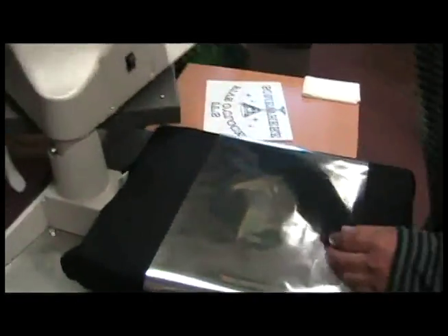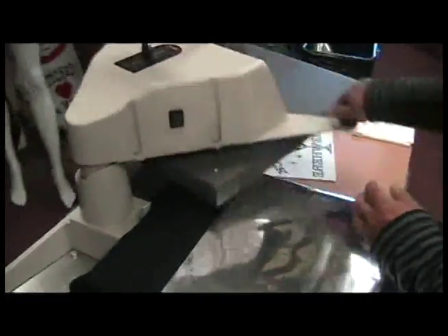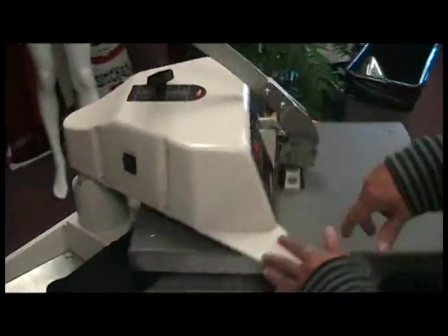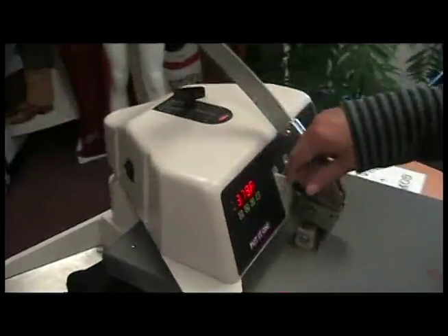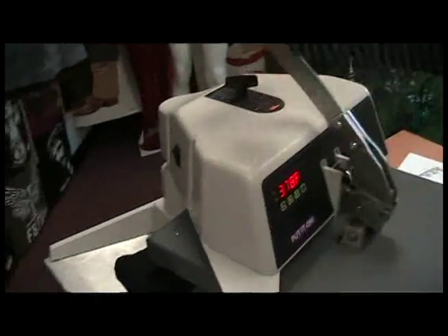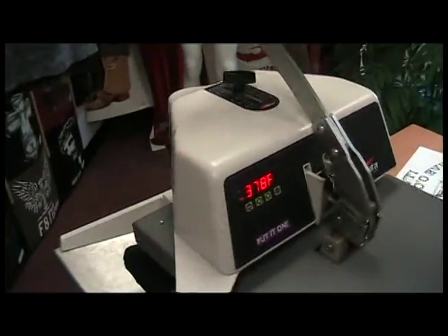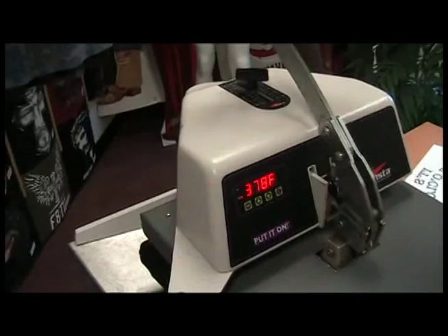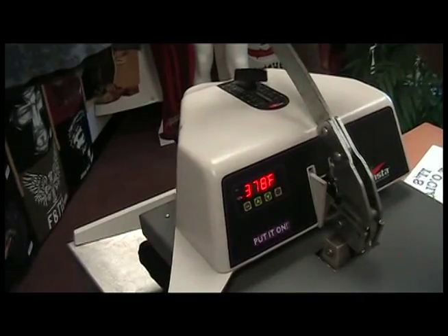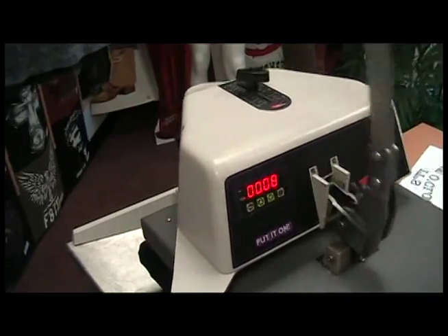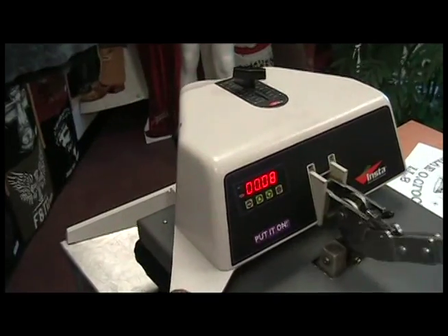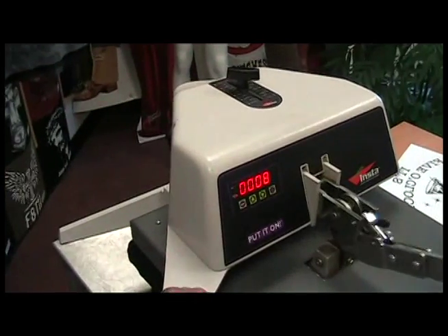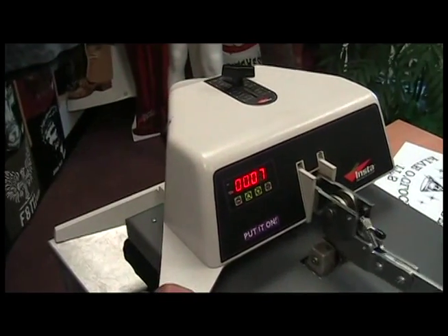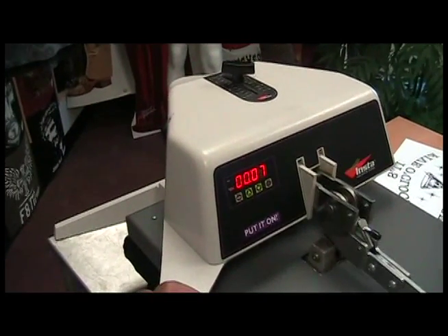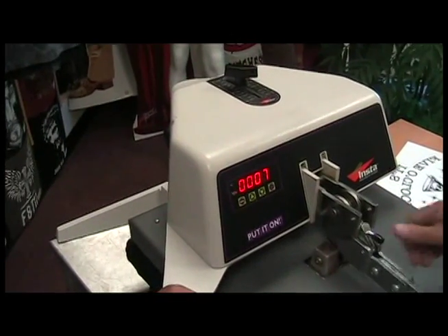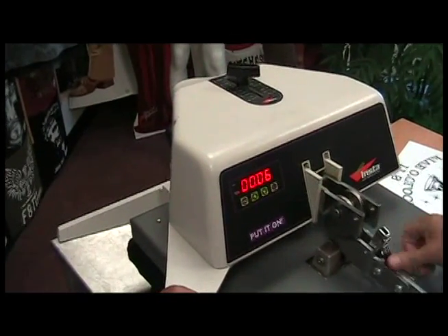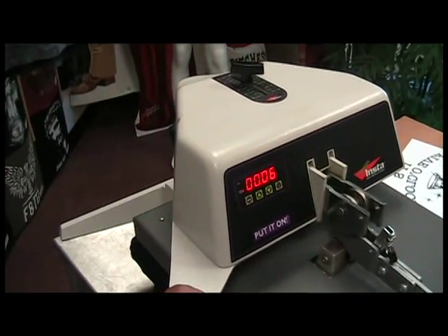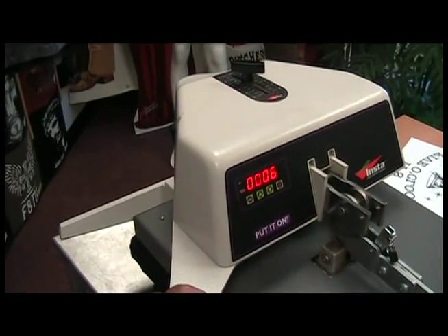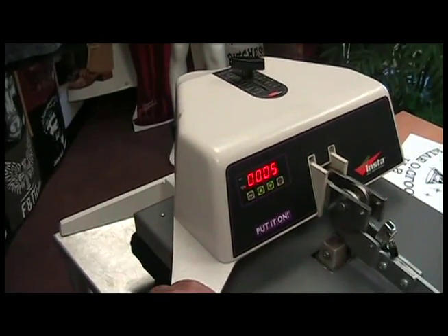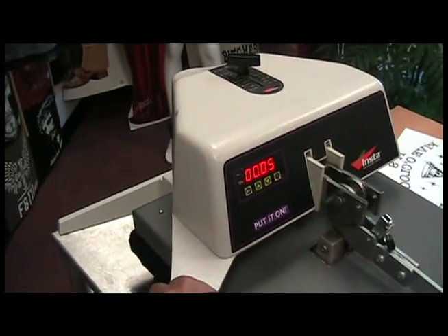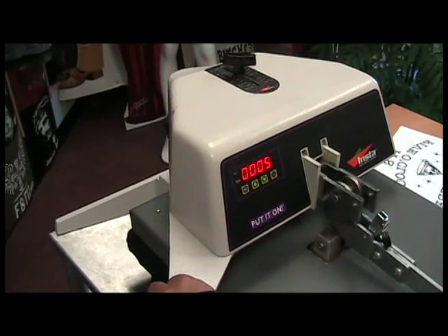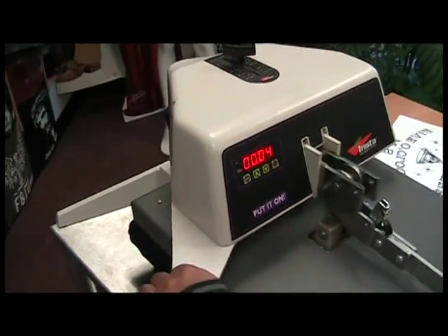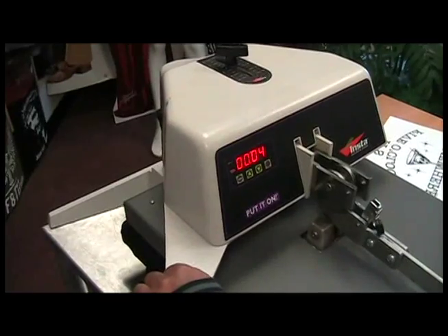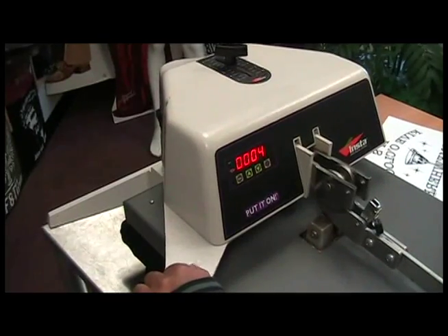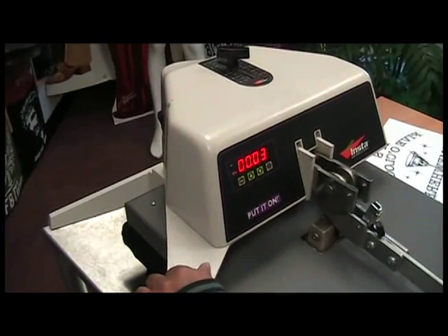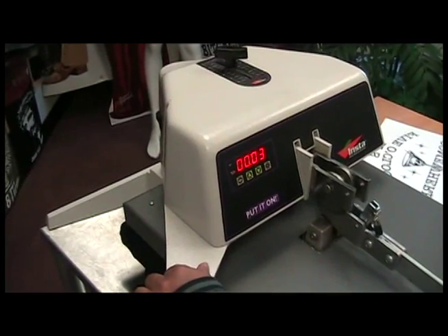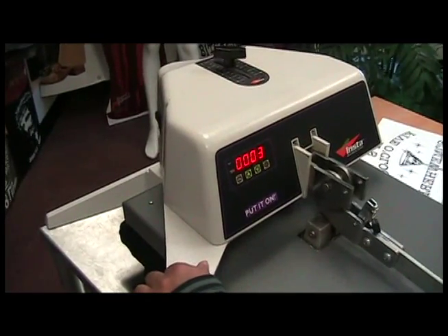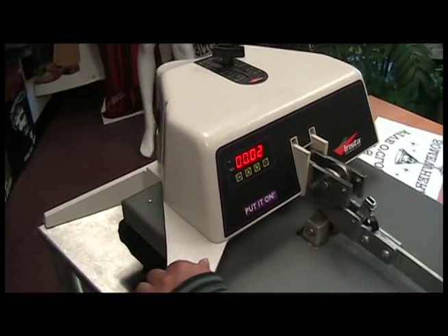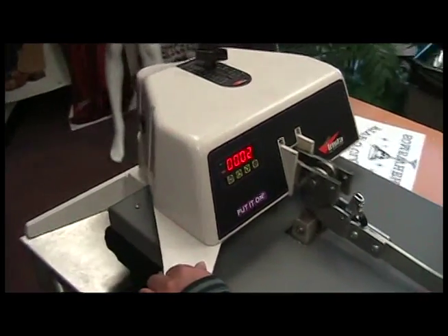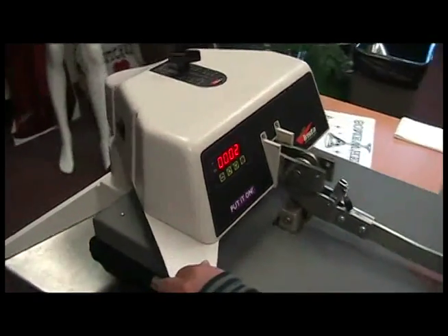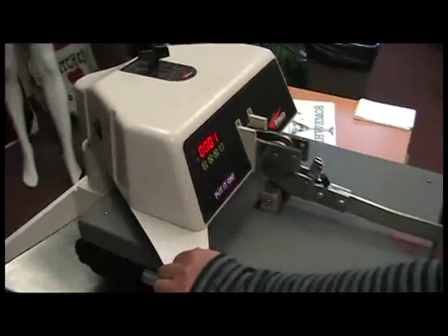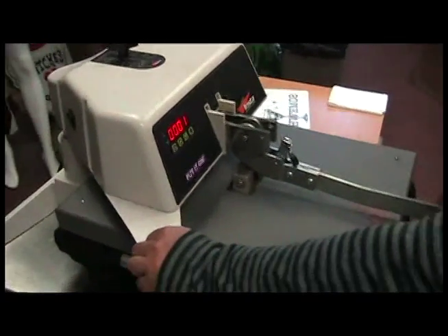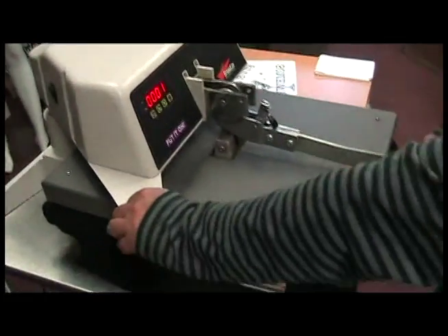Now we are ready to press. You do it at the same temperature and the same pressure, which is 385 degrees for eight seconds with medium pressure.